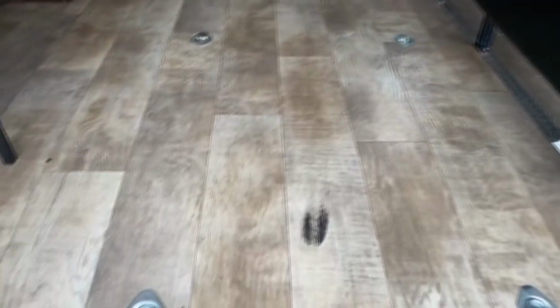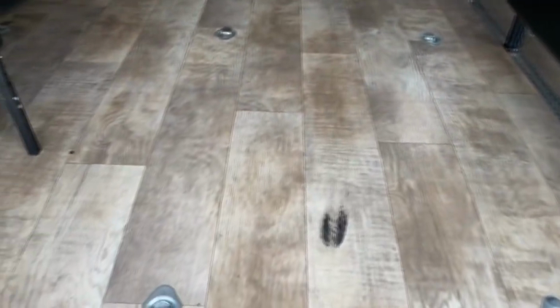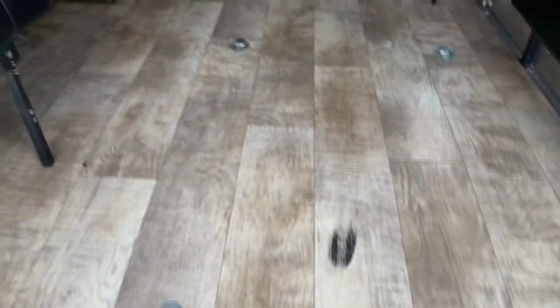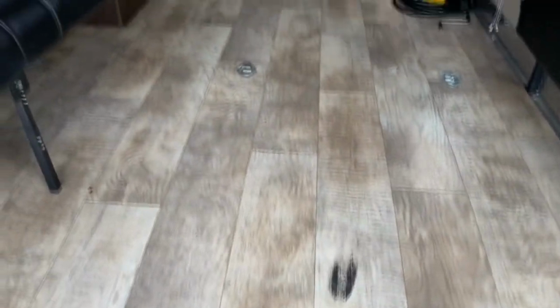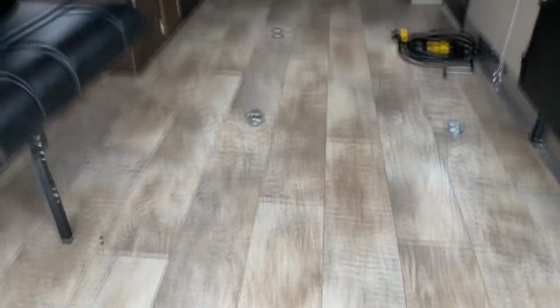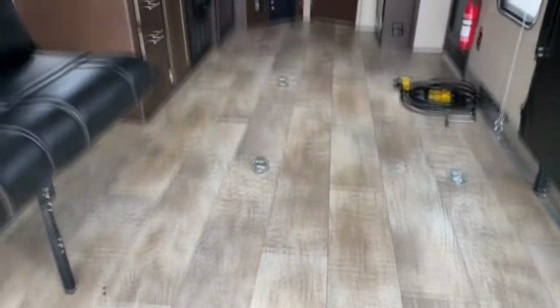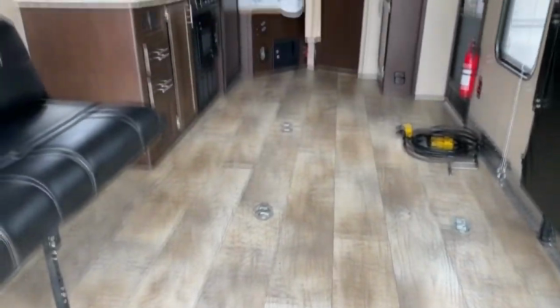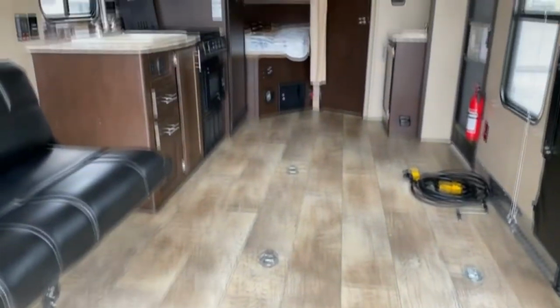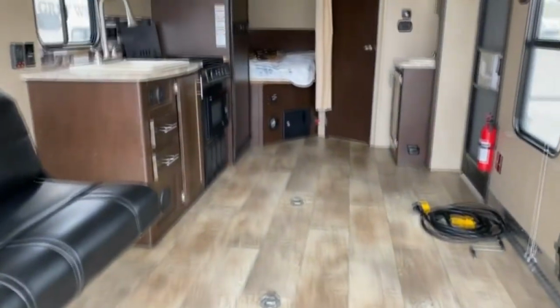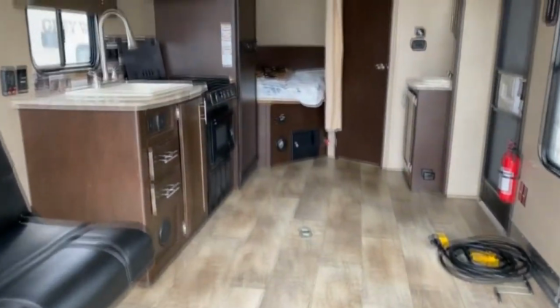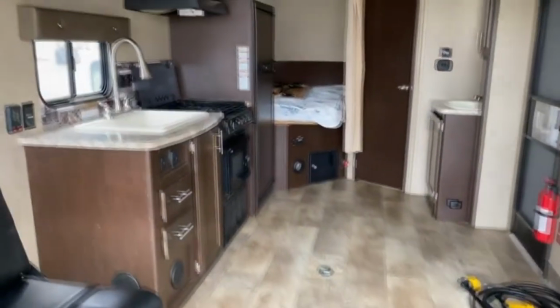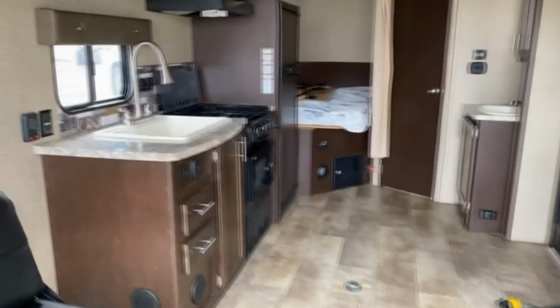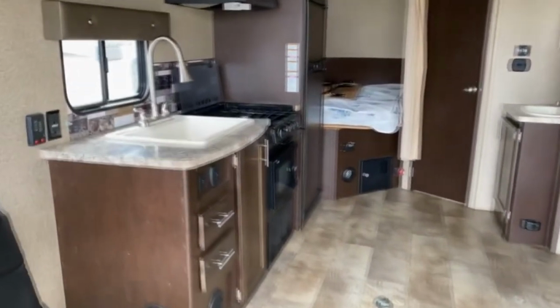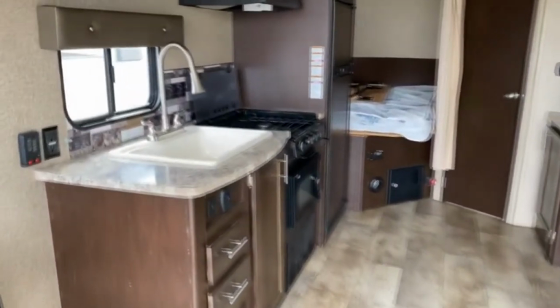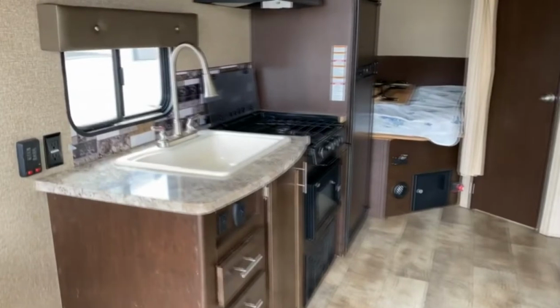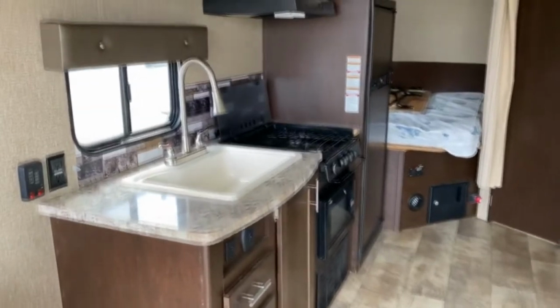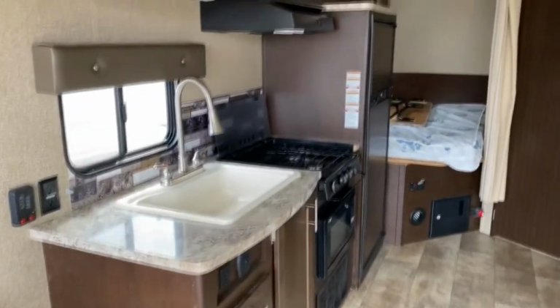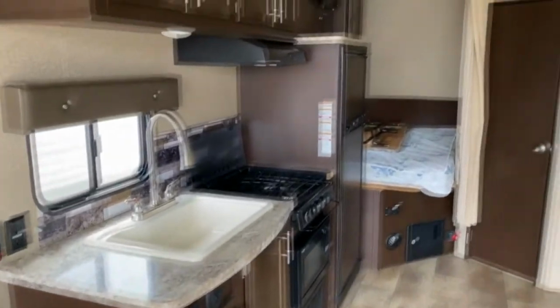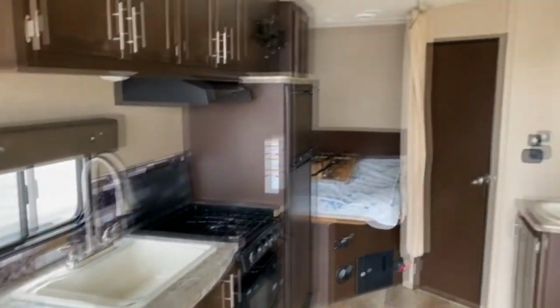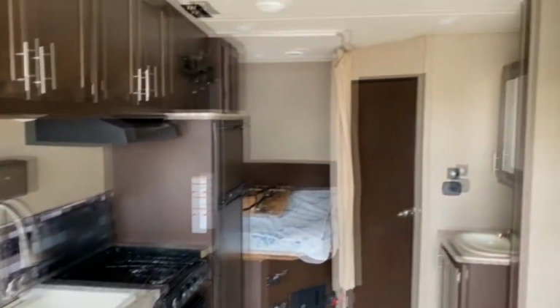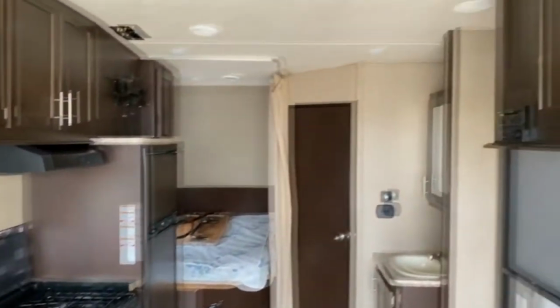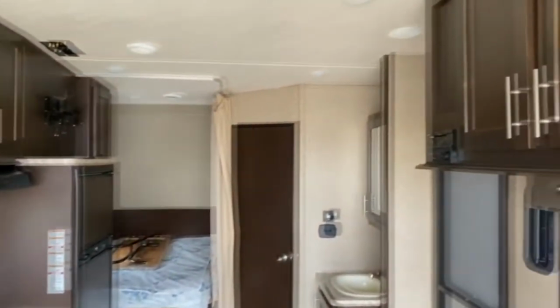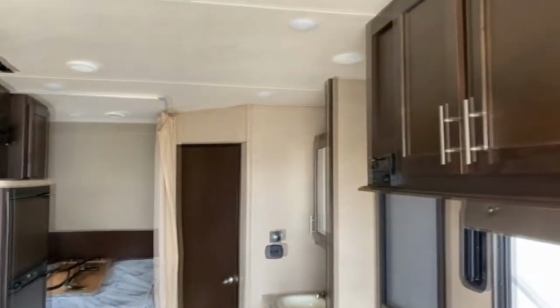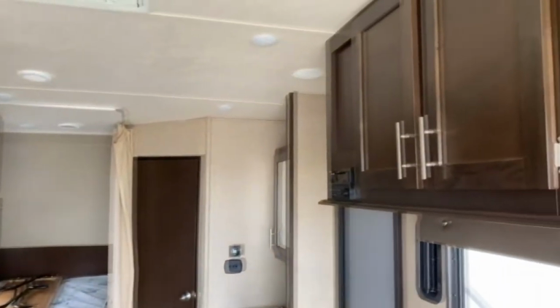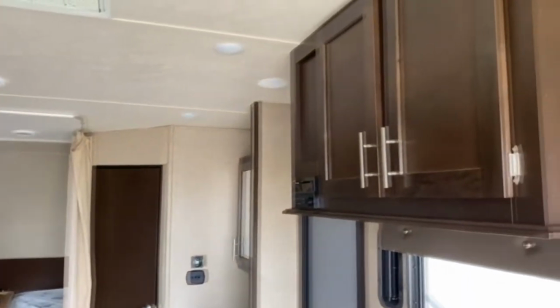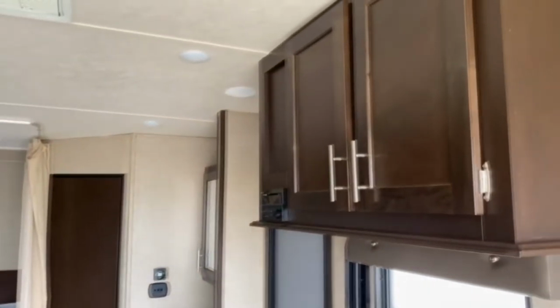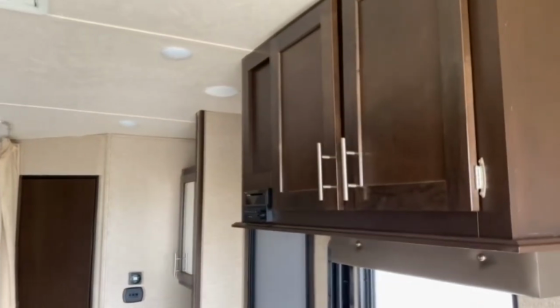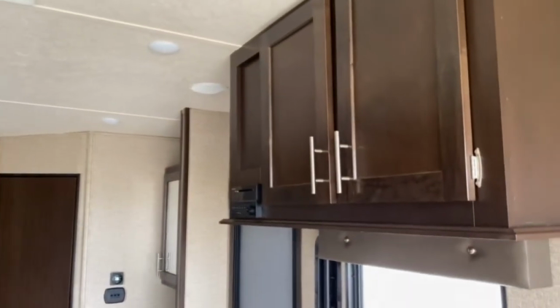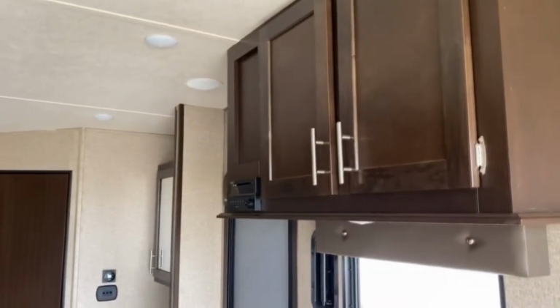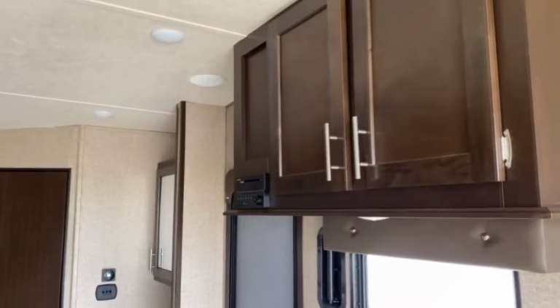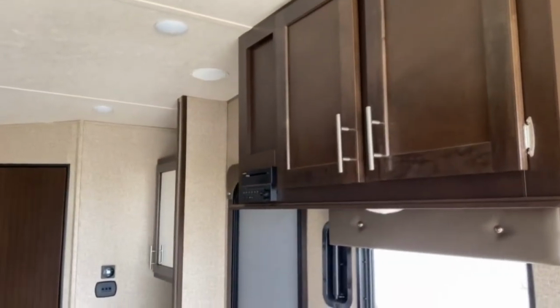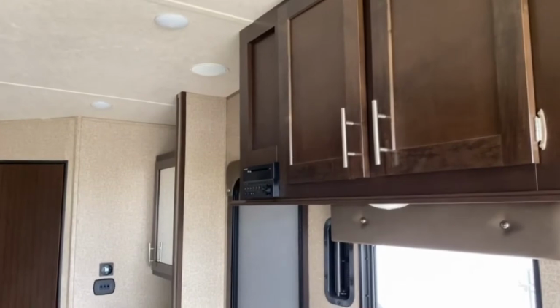It does have plenty of tie-down points all the way up to the main entry door. Over here you've got some cabinetry and a radio.